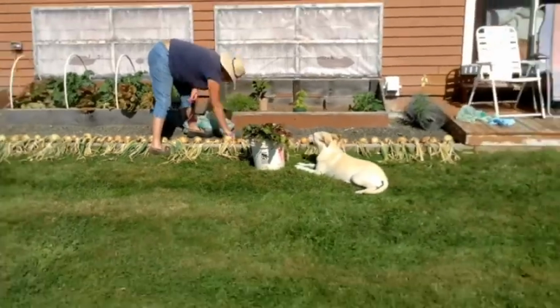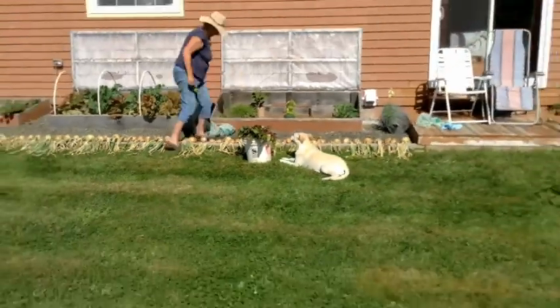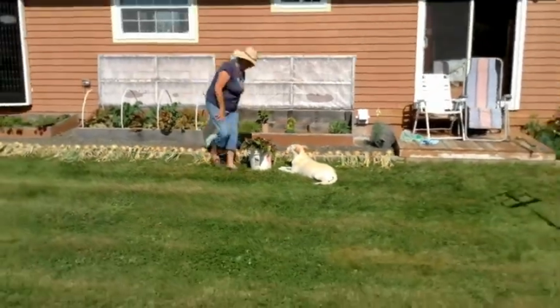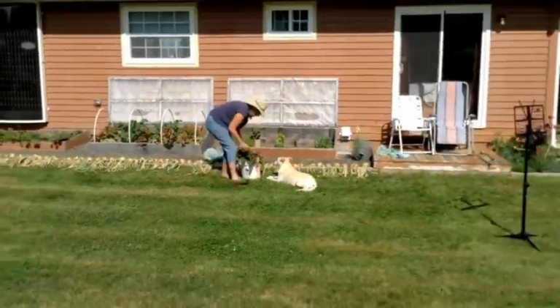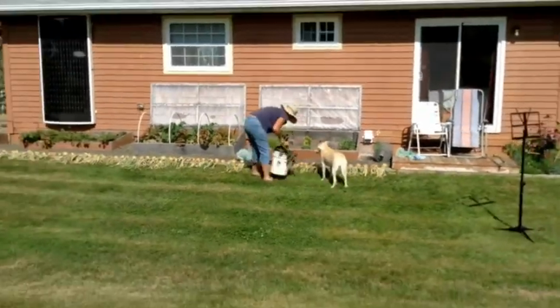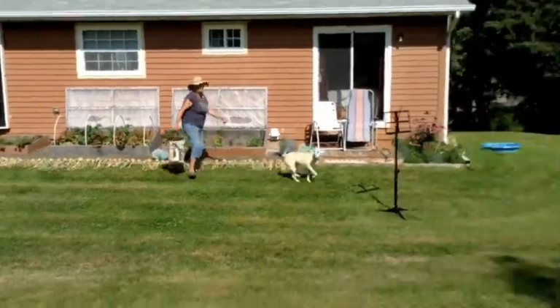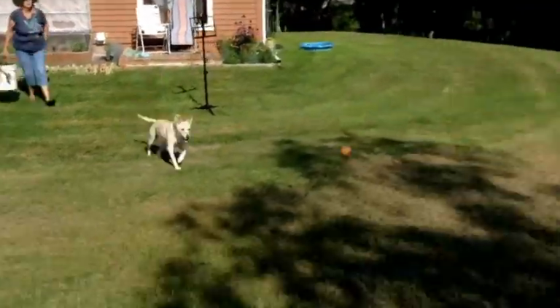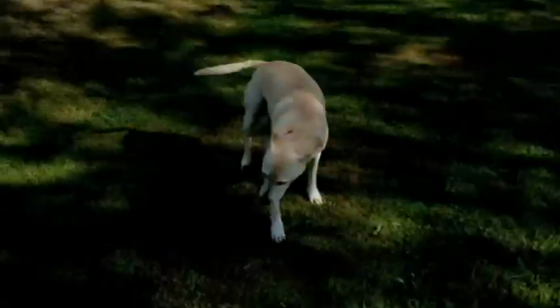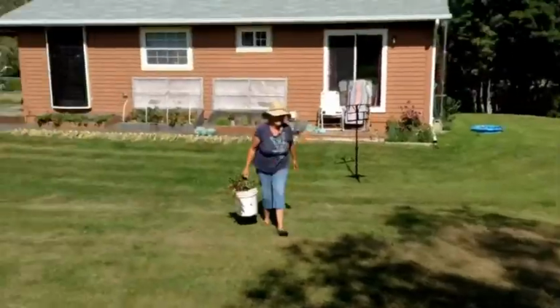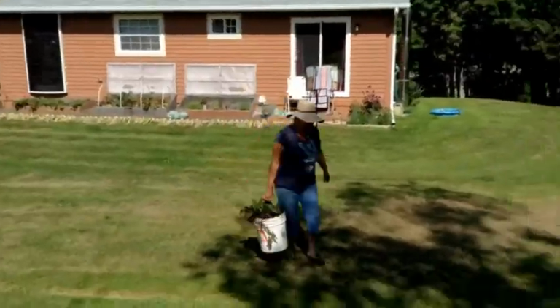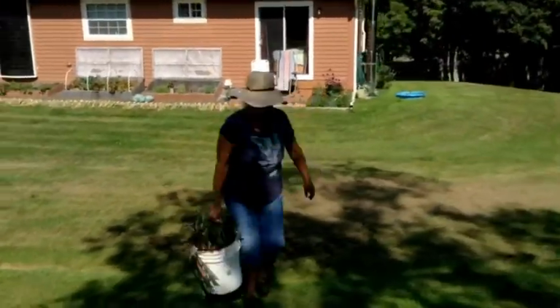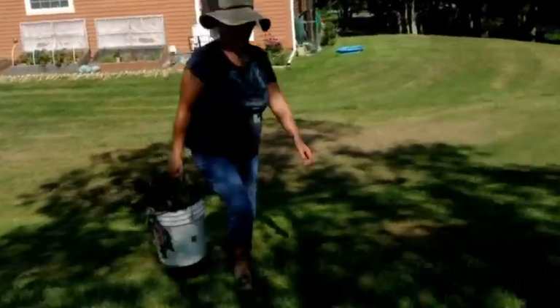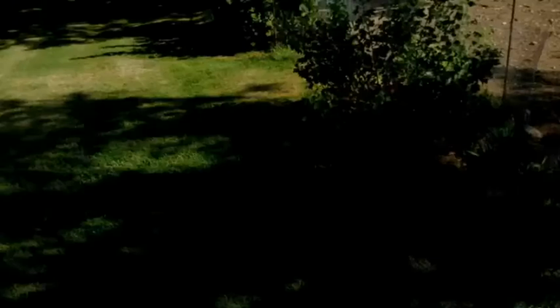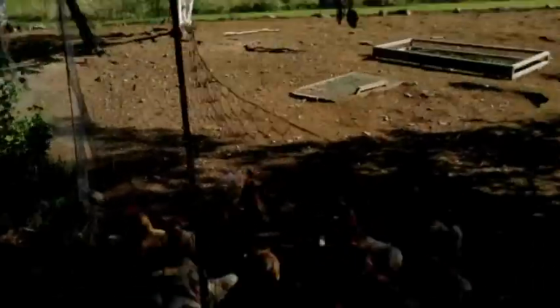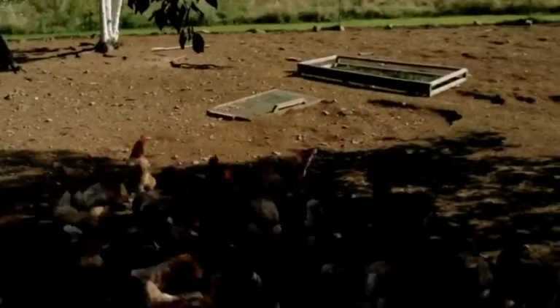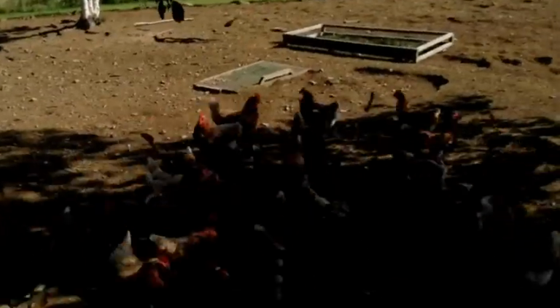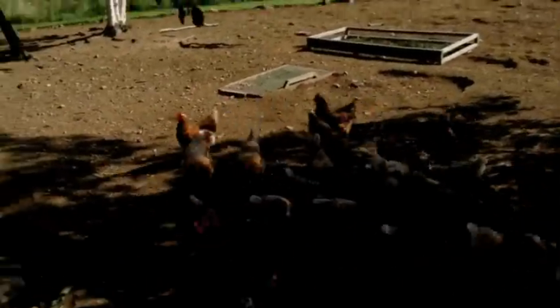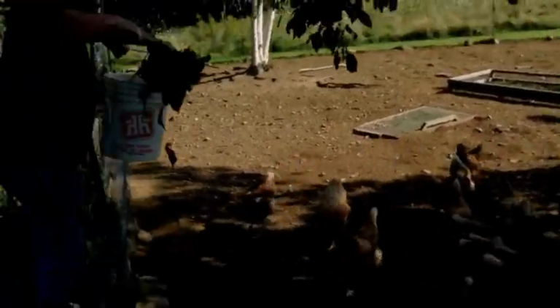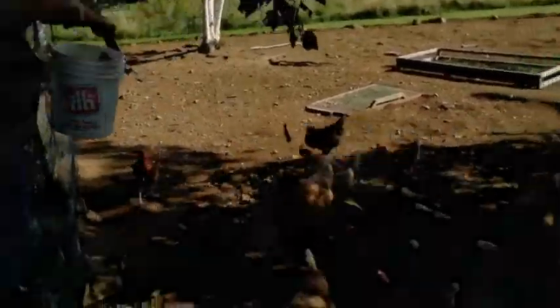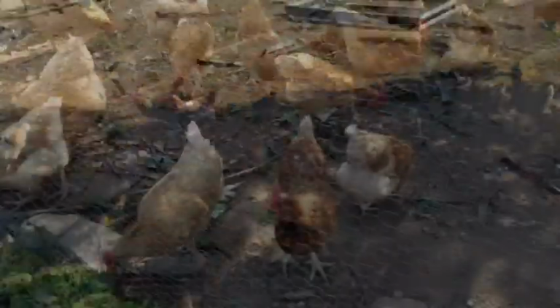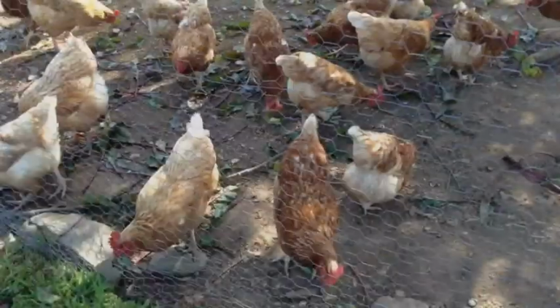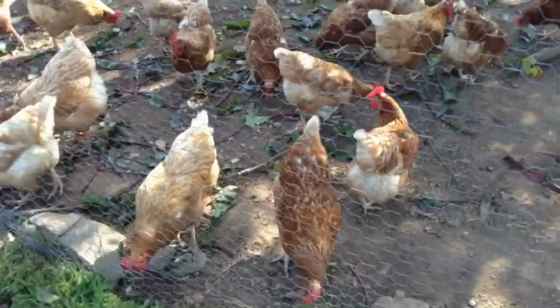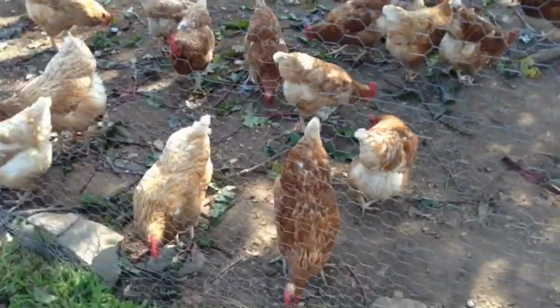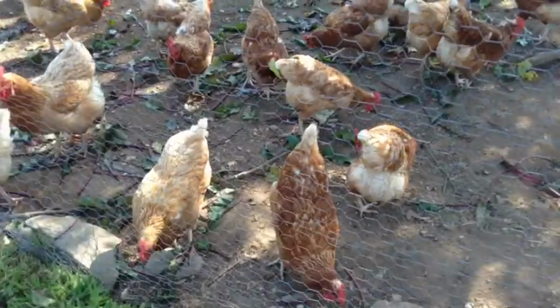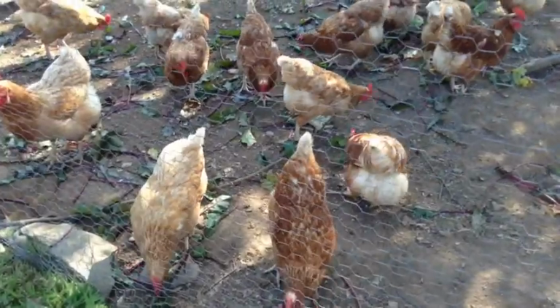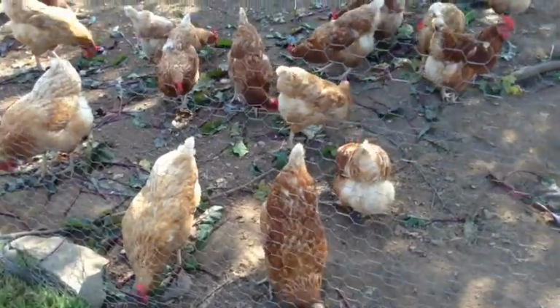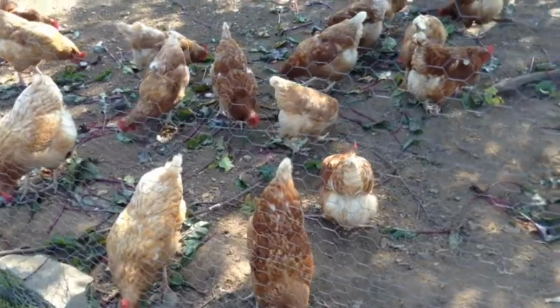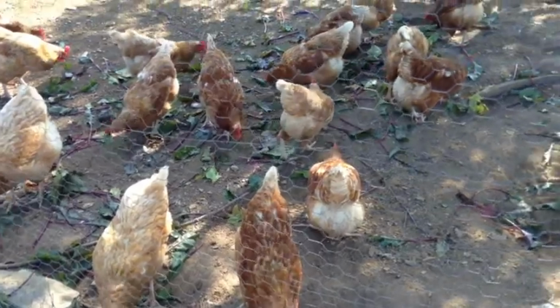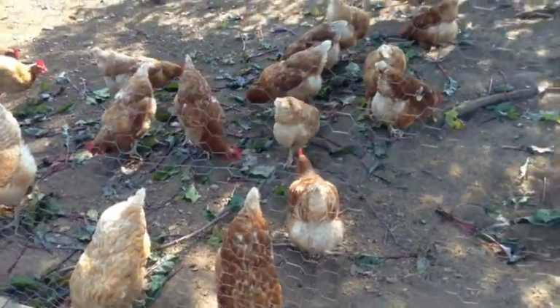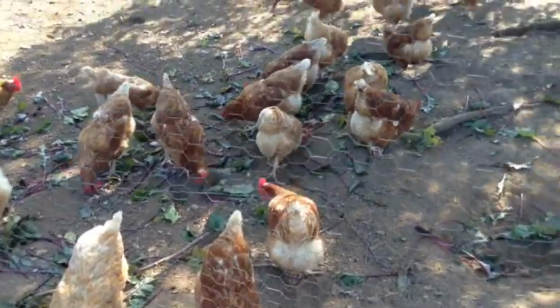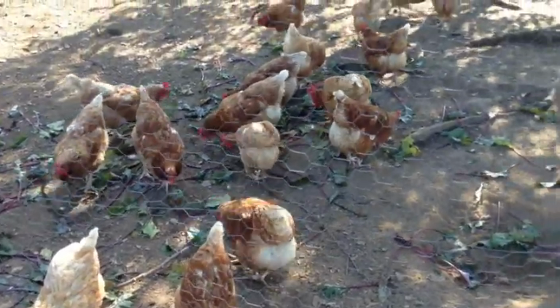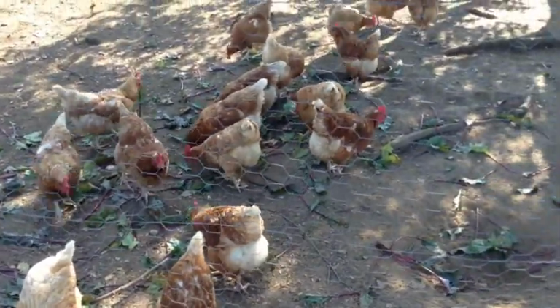Beet greens are edible, especially when they're young and tender. But the hens don't care how old these are — nothing goes to waste when you have chickens.